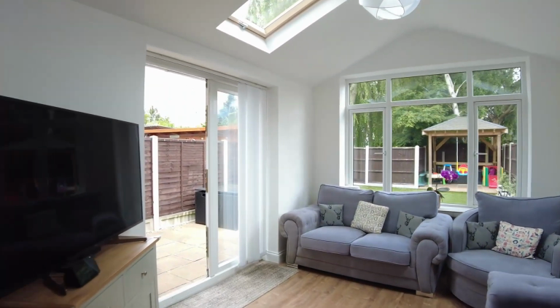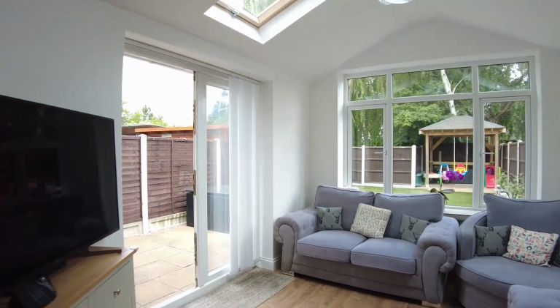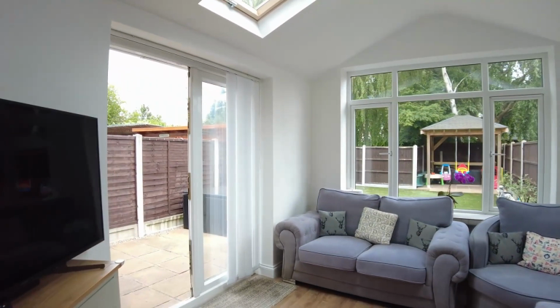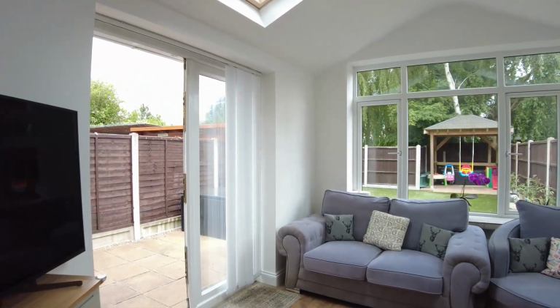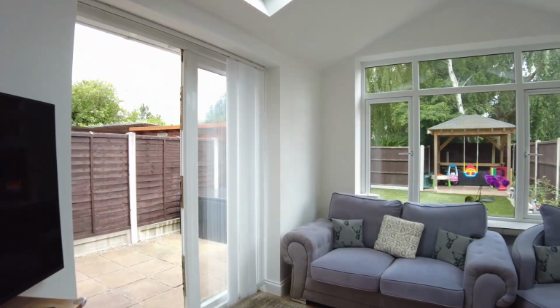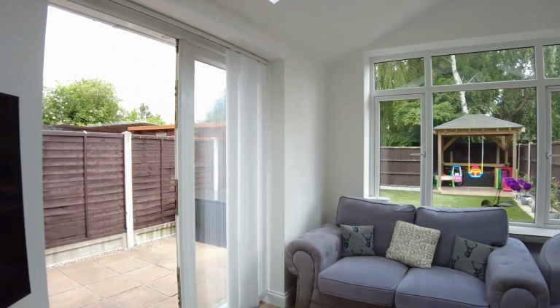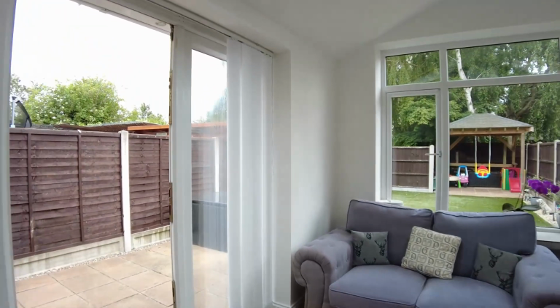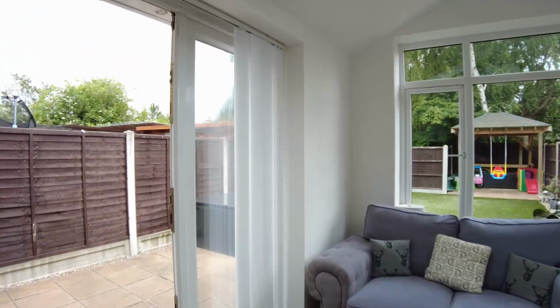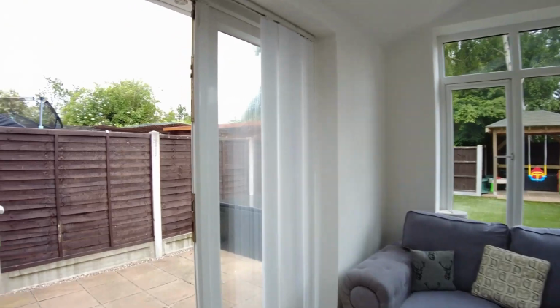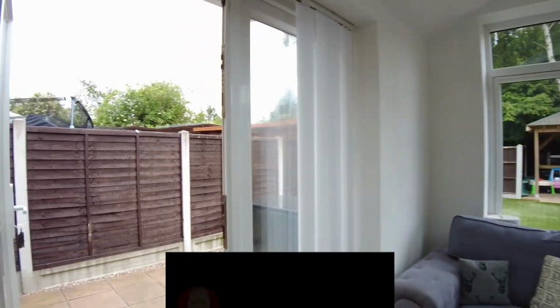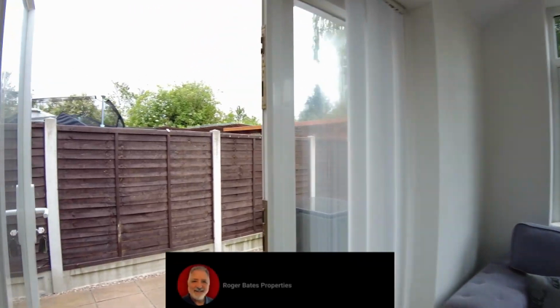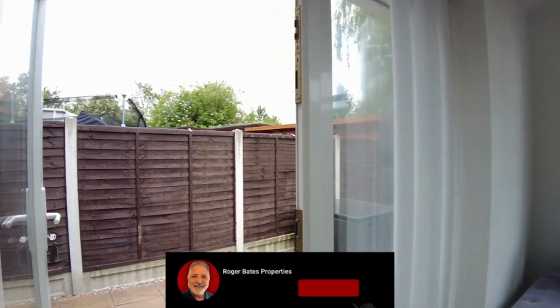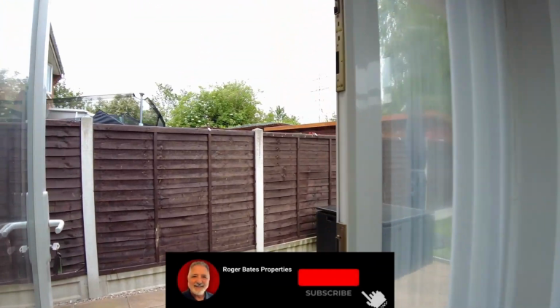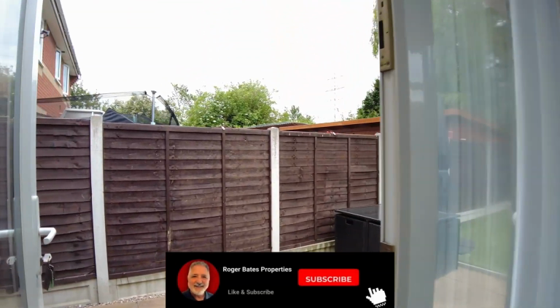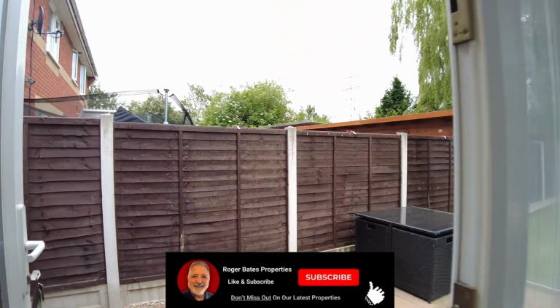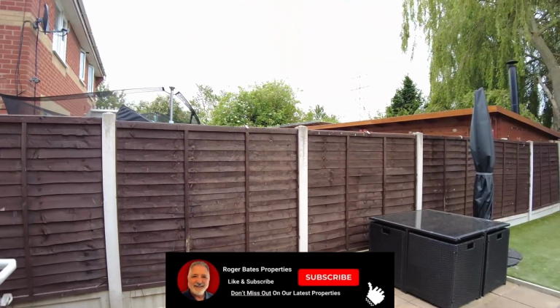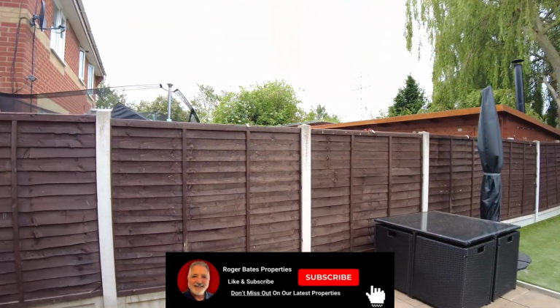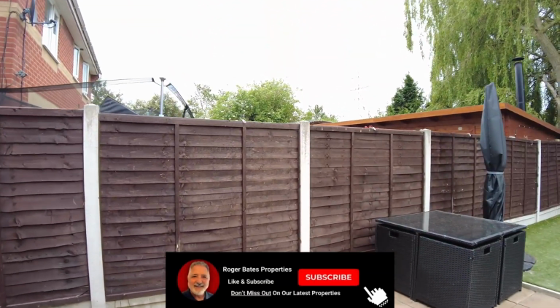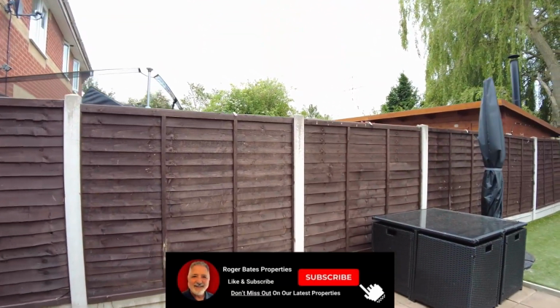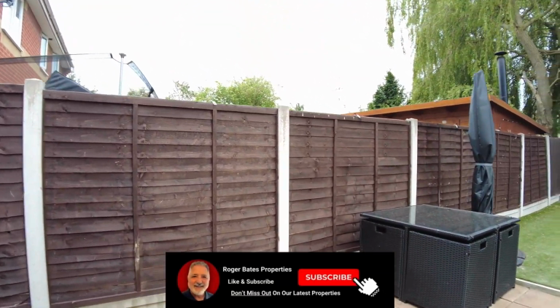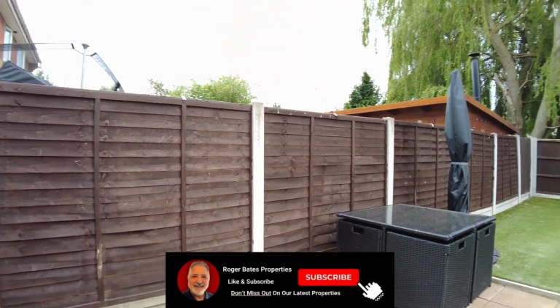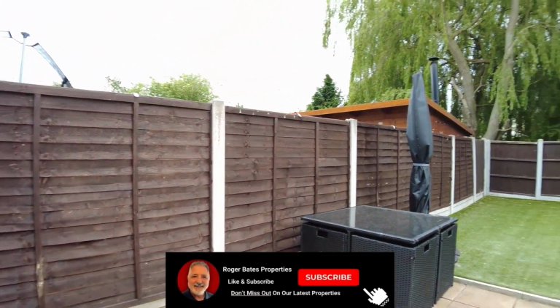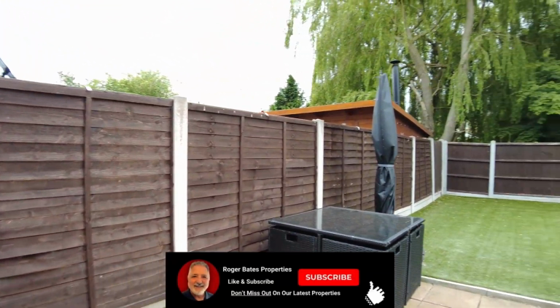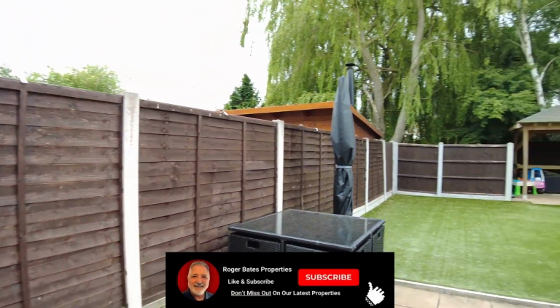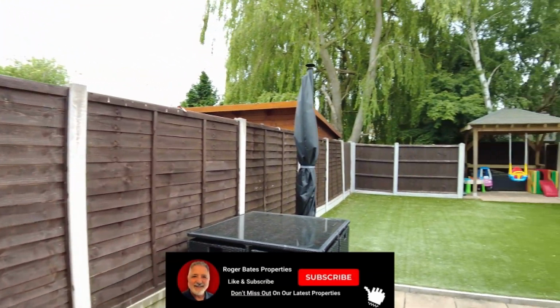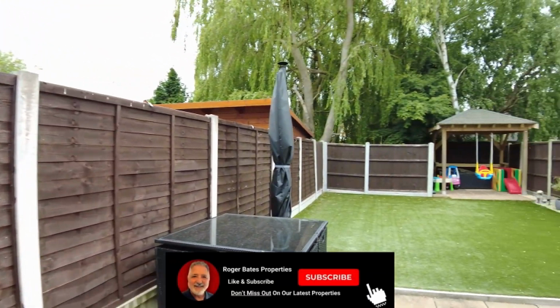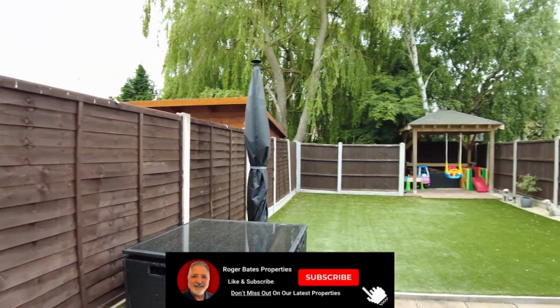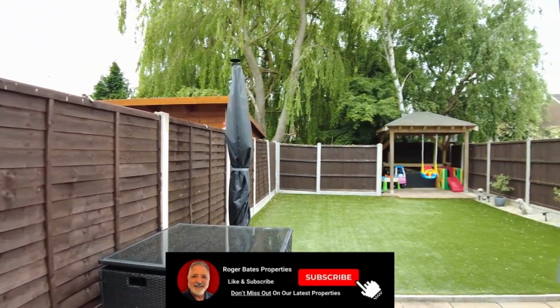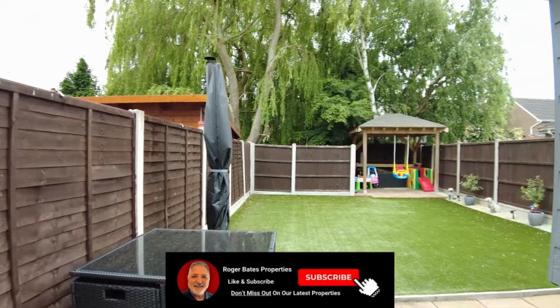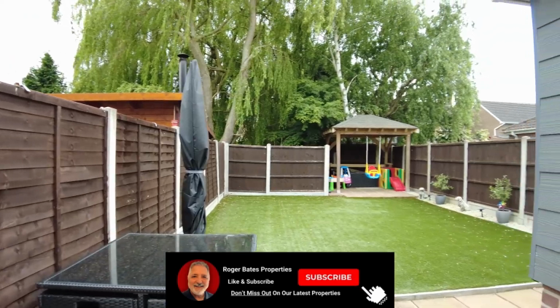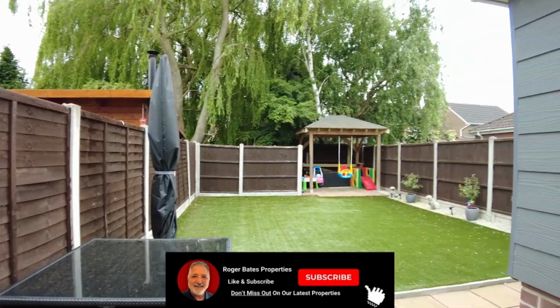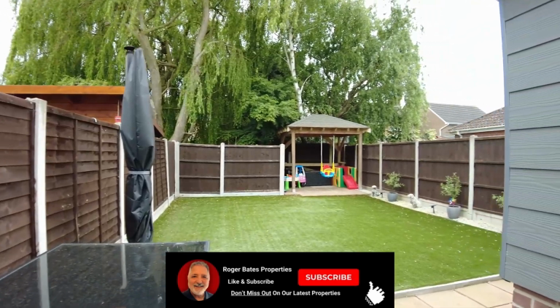As we head out into a very well maintained artificial turf garden, there are patios at both ends of the garden with plenty of space for the family to enjoy.